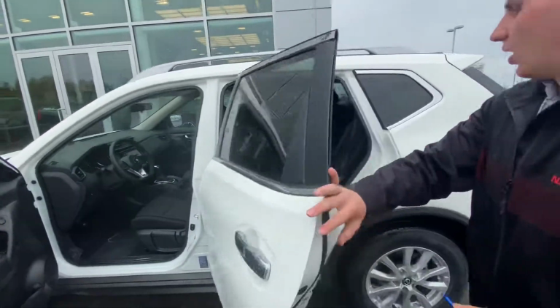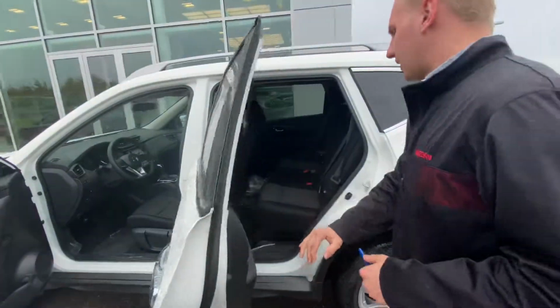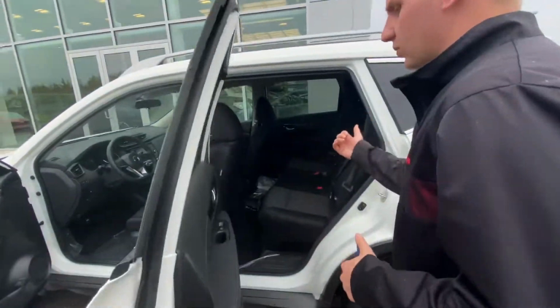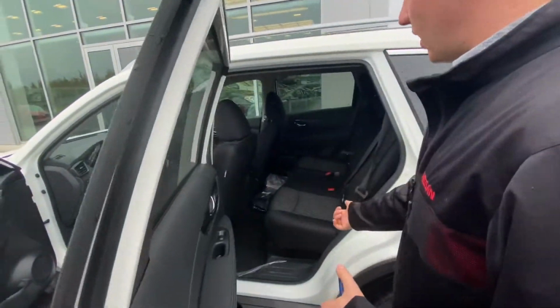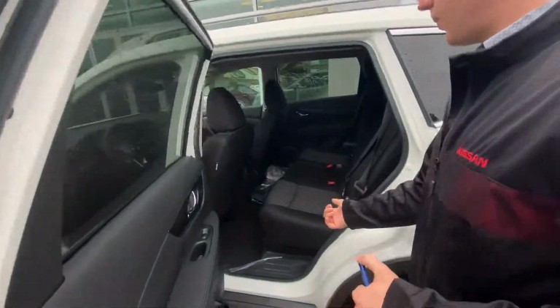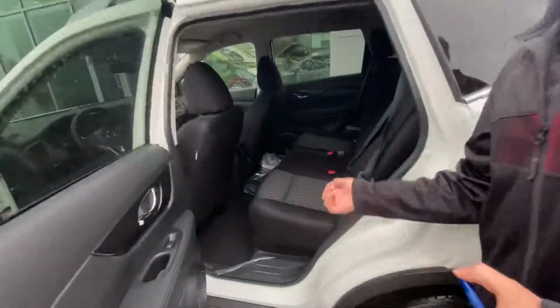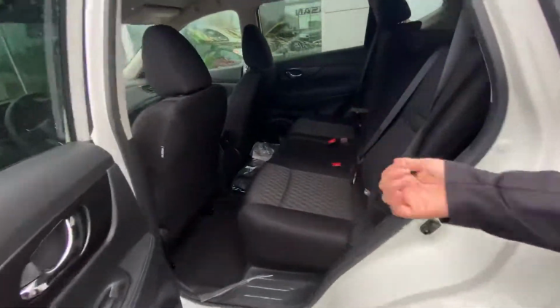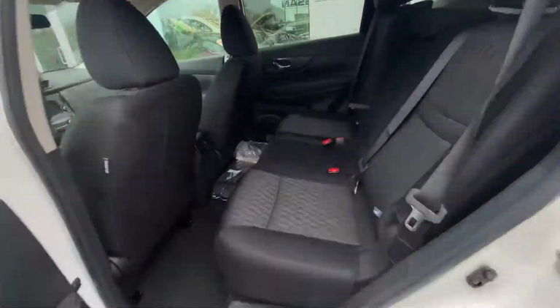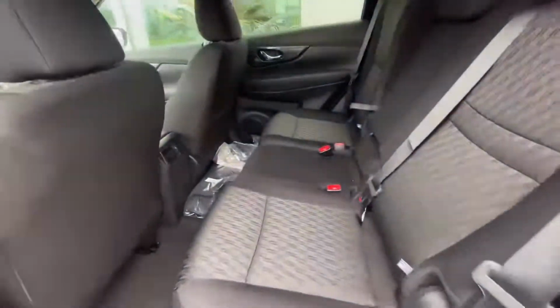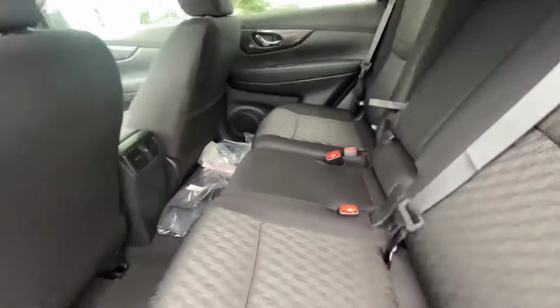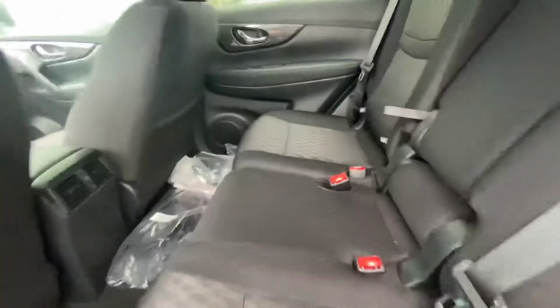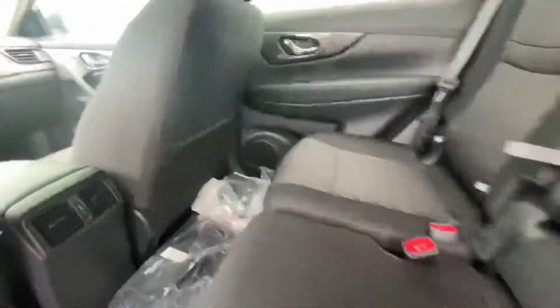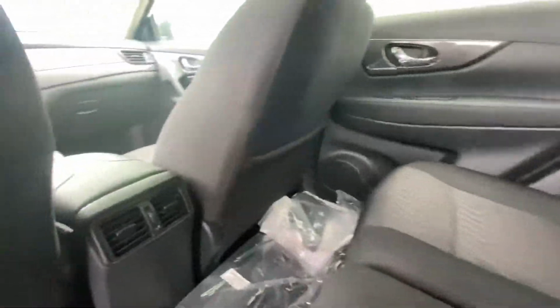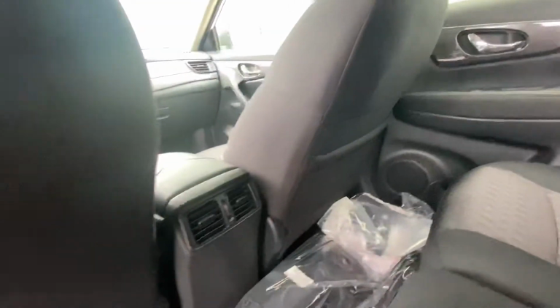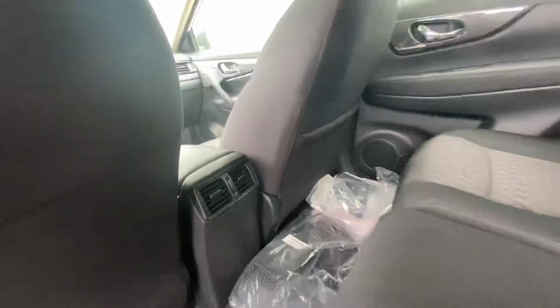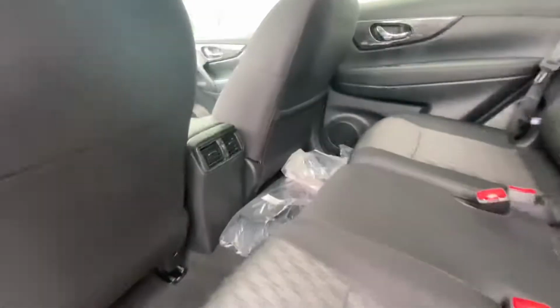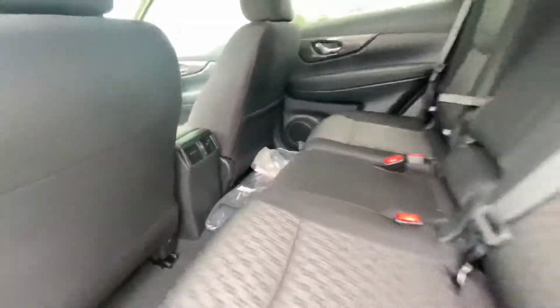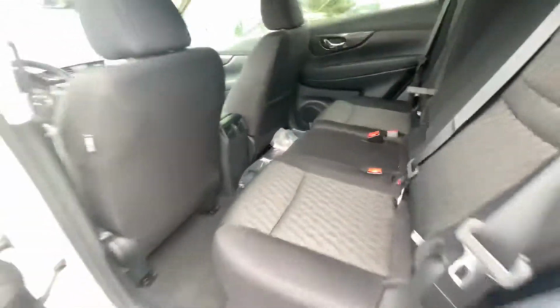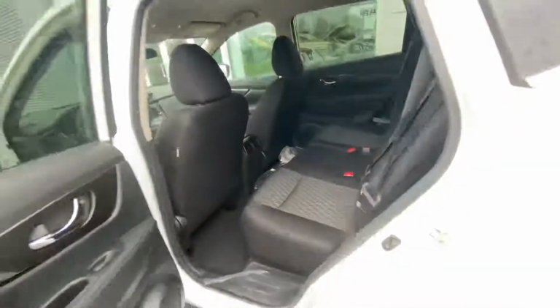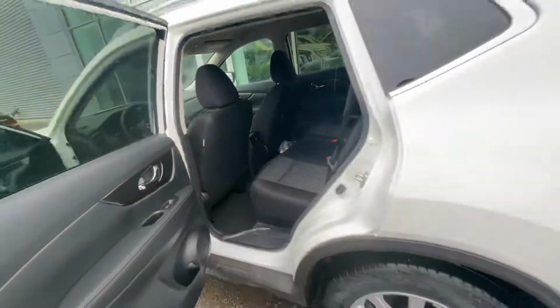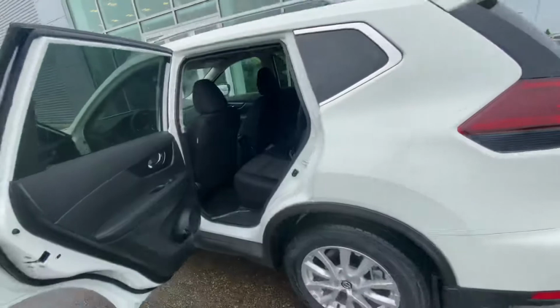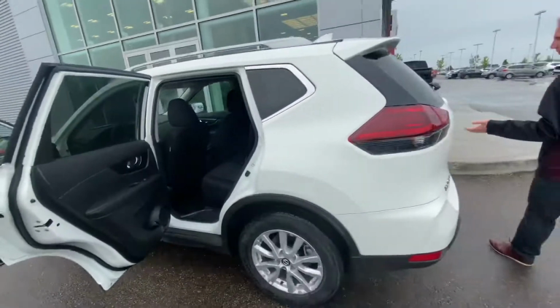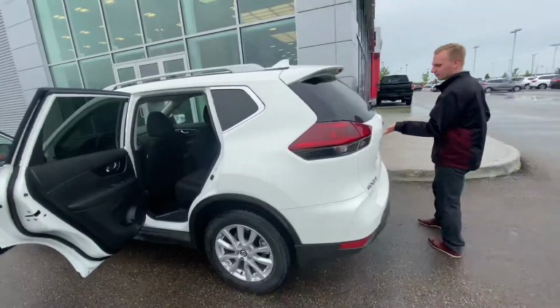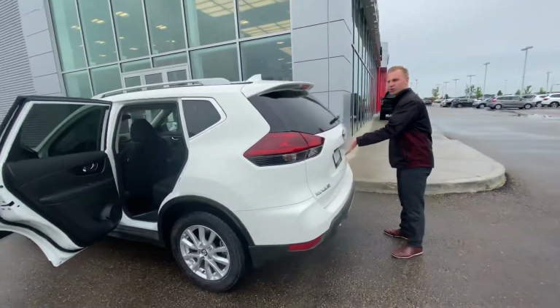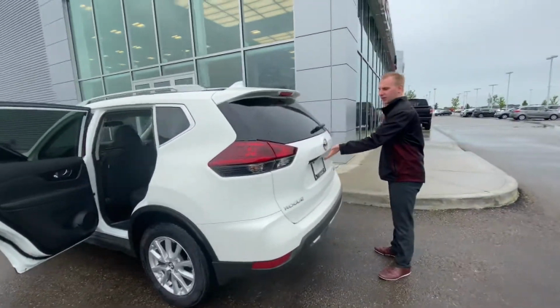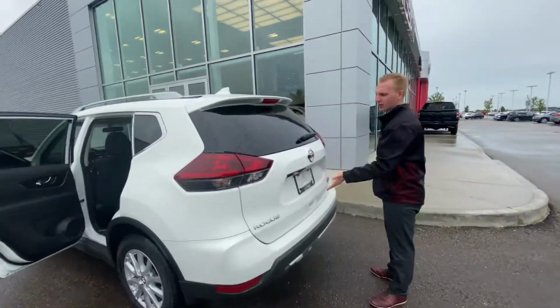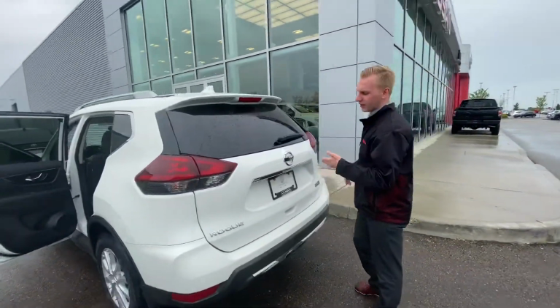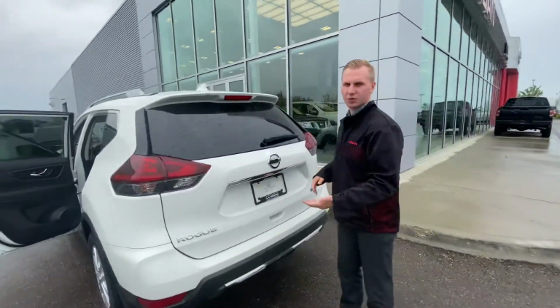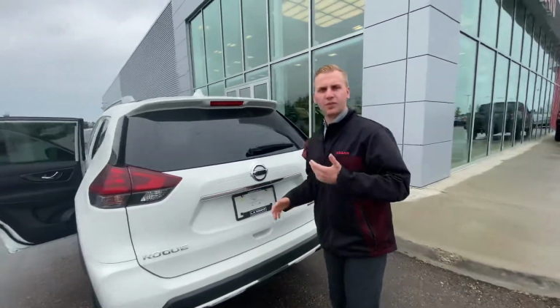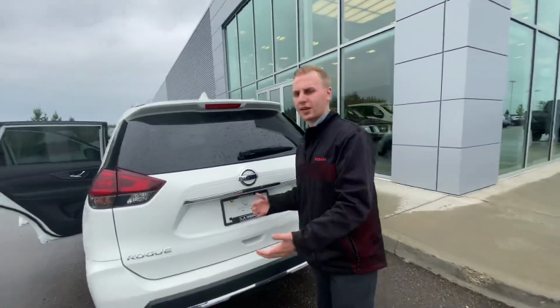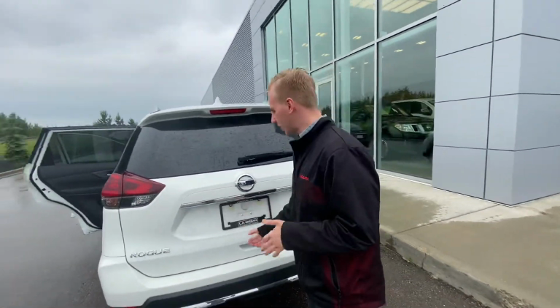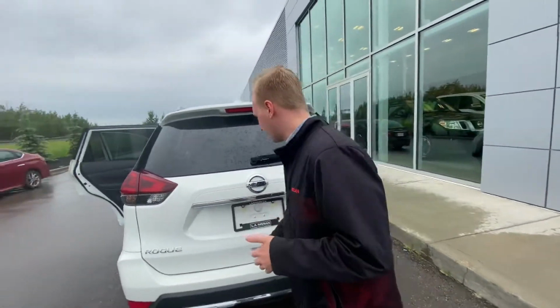Onto the backseat of this one, there's tons of space for any kind of passengers. You can also fold down the seats for a little bit of additional cargo space if you needed it. Onto the back, we do have the backup camera, which is conveniently tucked behind here so it's protected from any kind of dirt, dust, or debris.